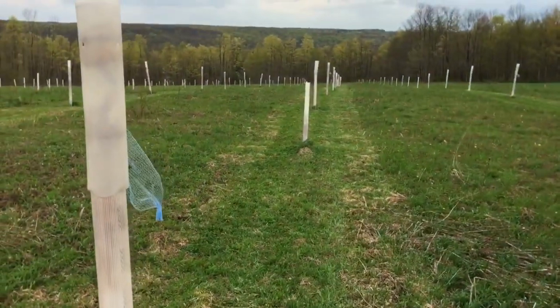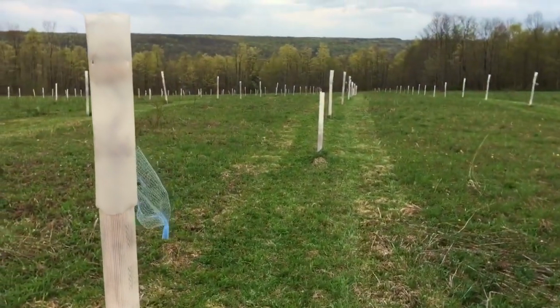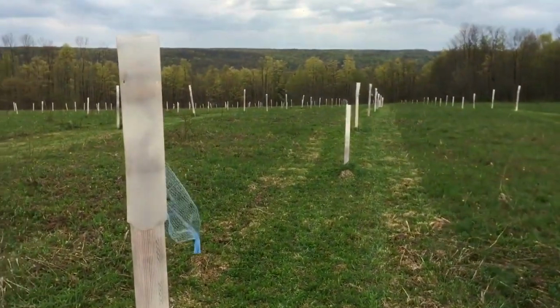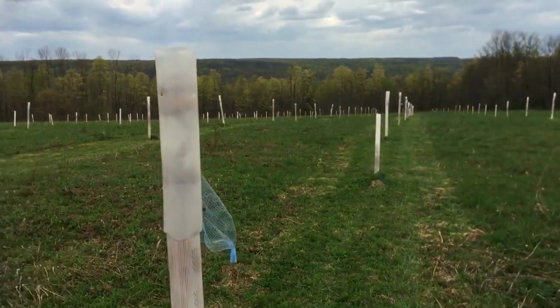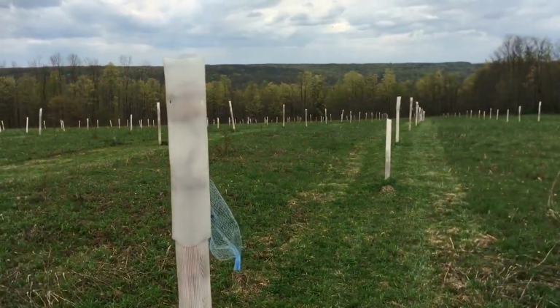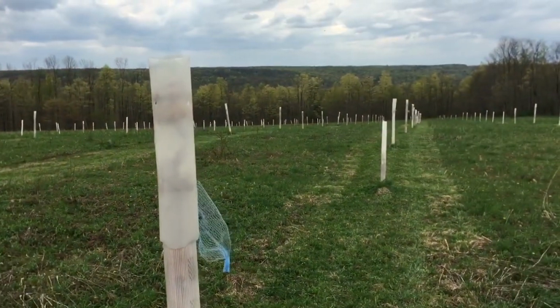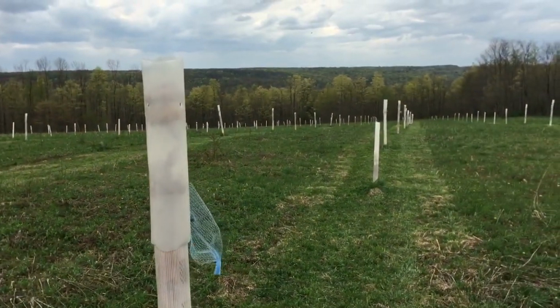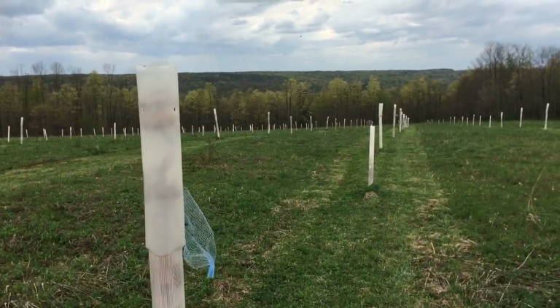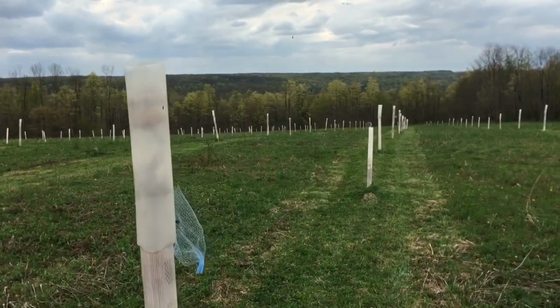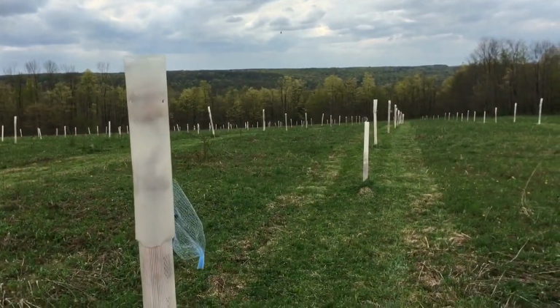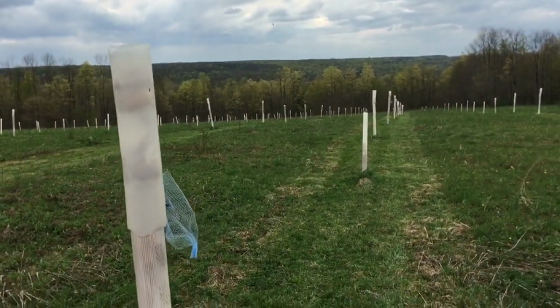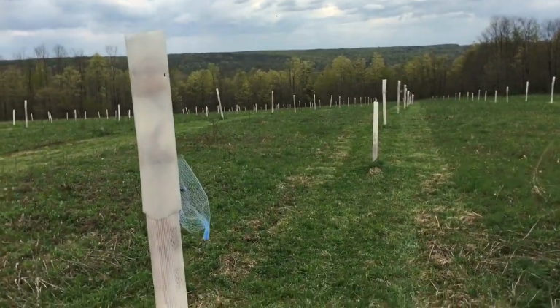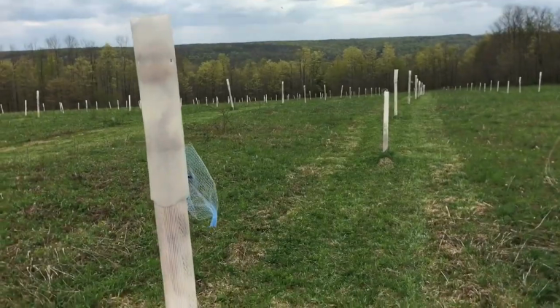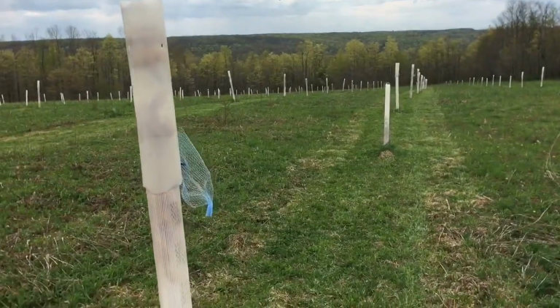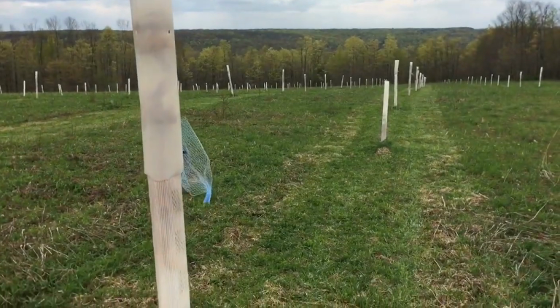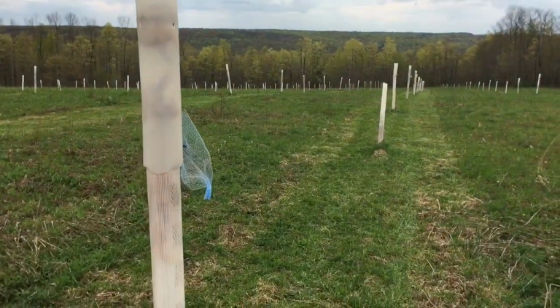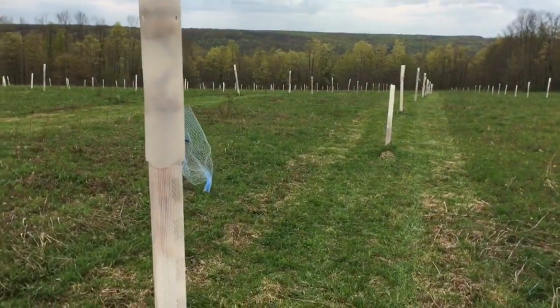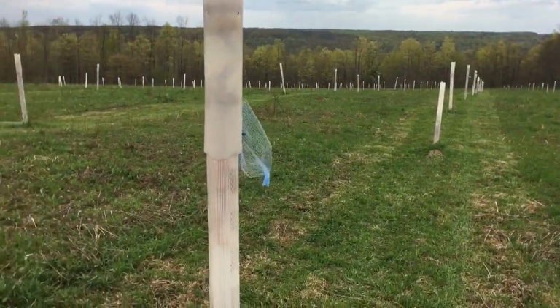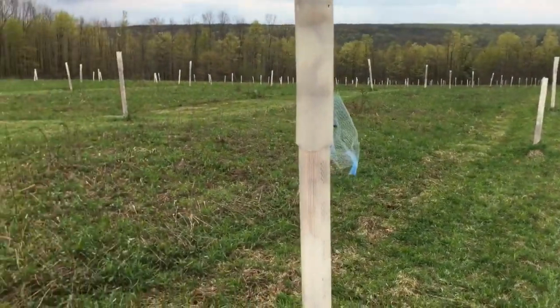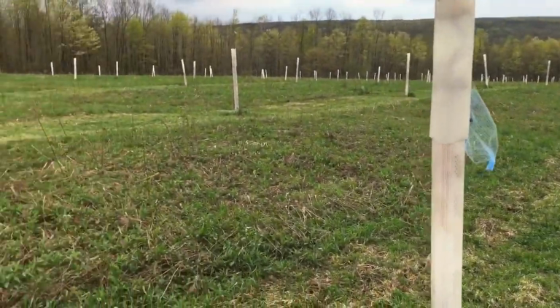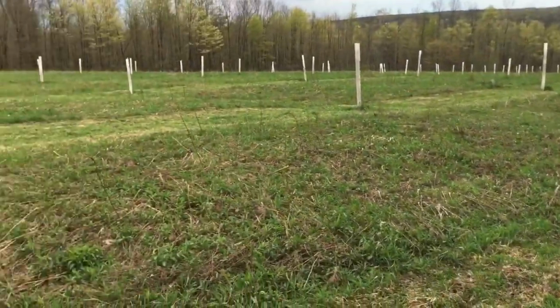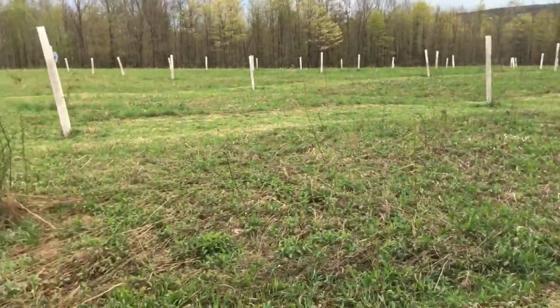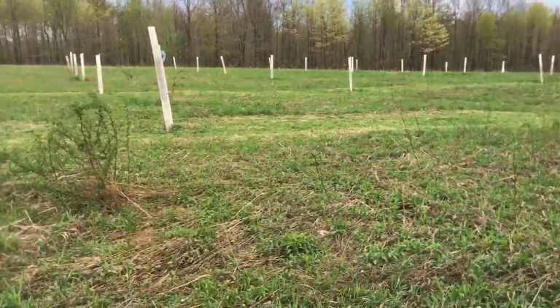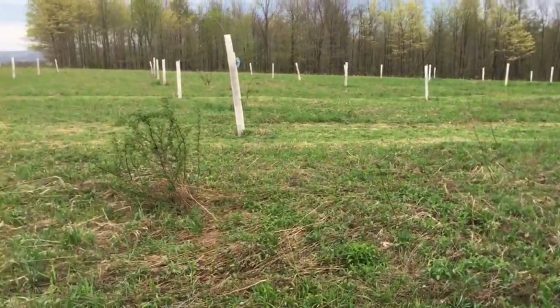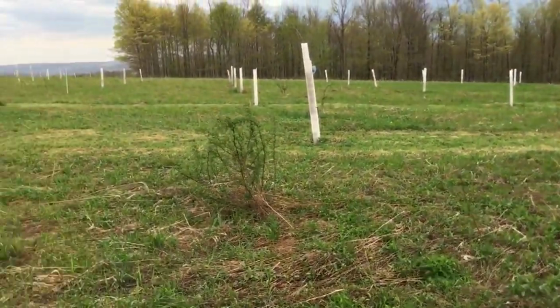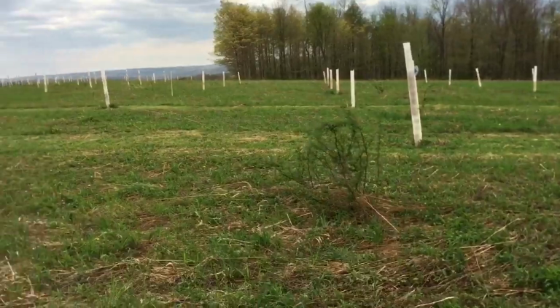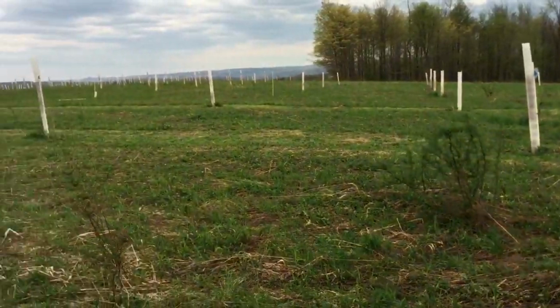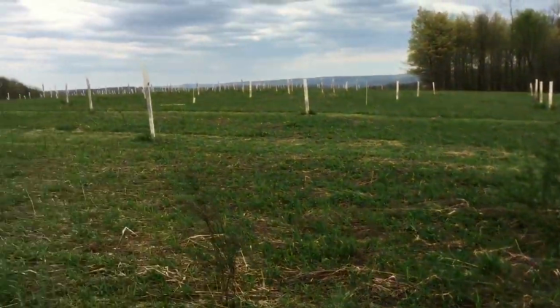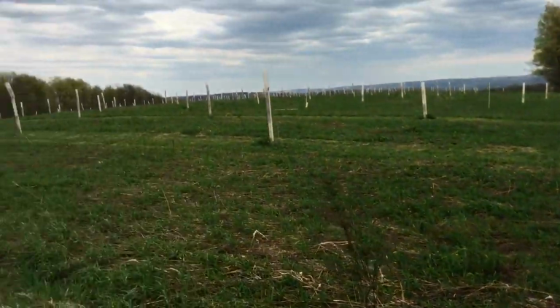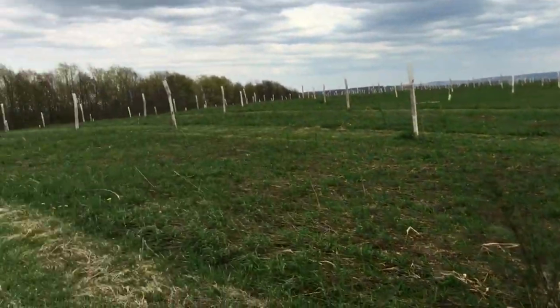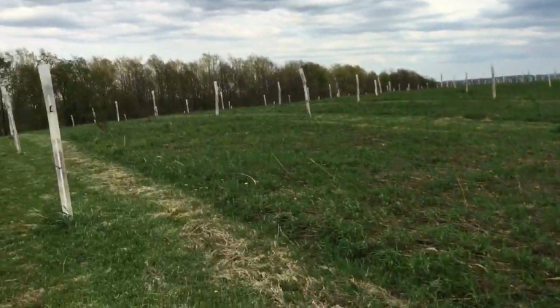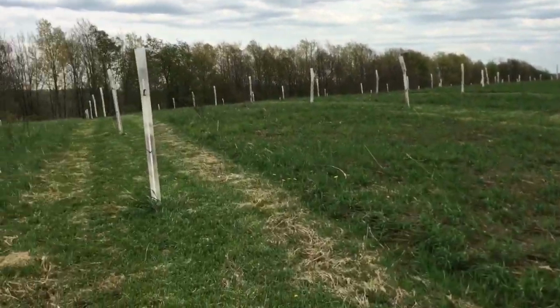We've got a little bit of a storm rolling in. The trees are just leafing out — we're about two weeks ahead of normal schedule. Hopefully we don't get a late frost that hammers my poor baby chestnuts.